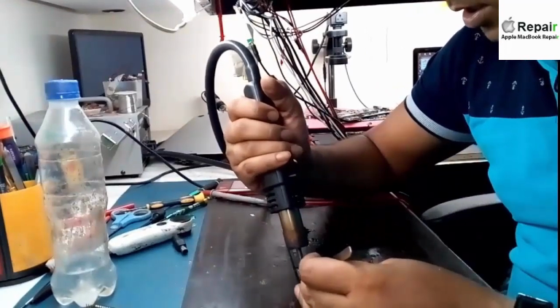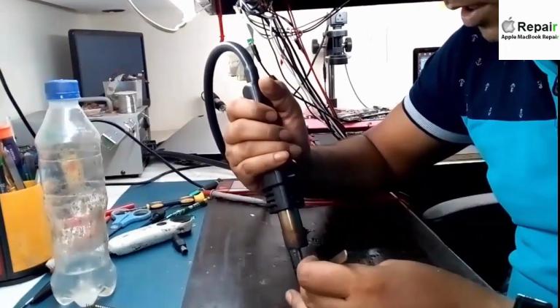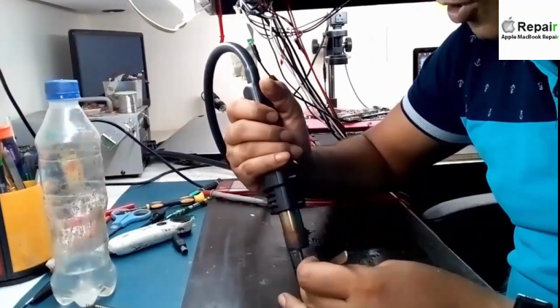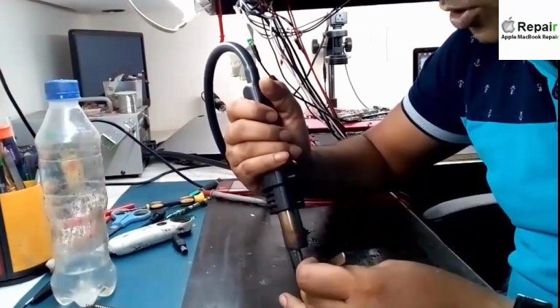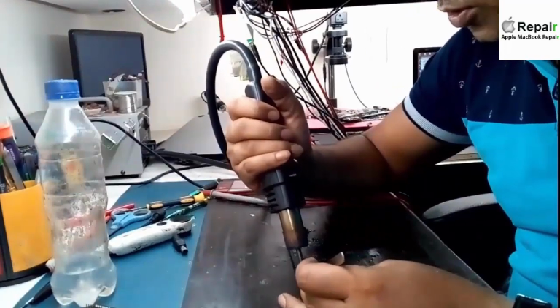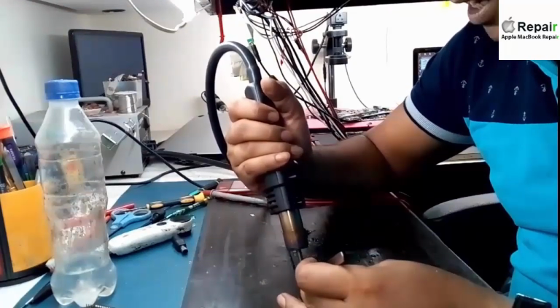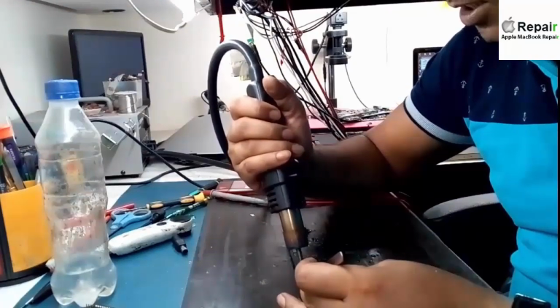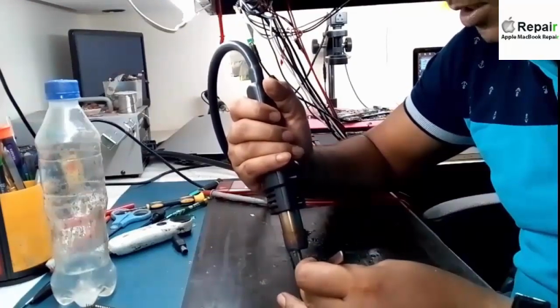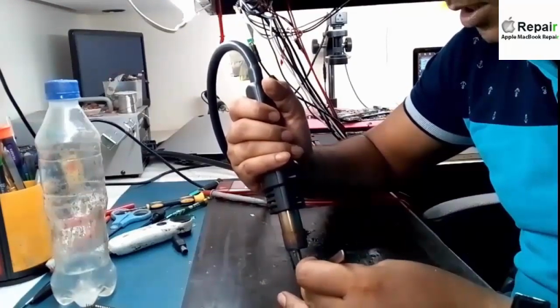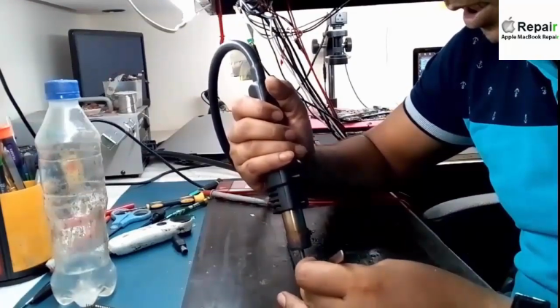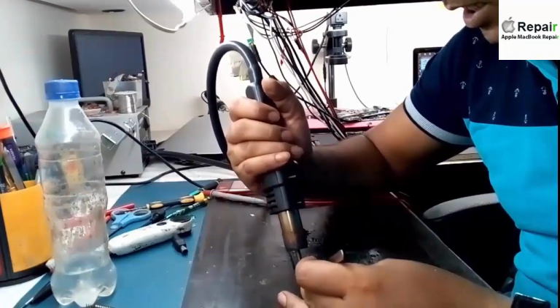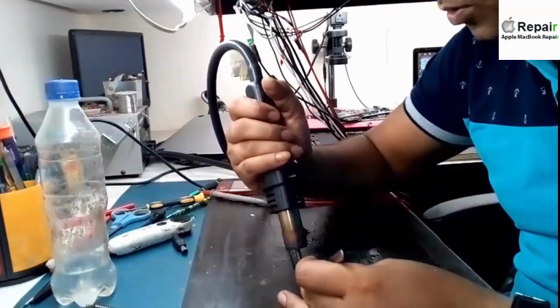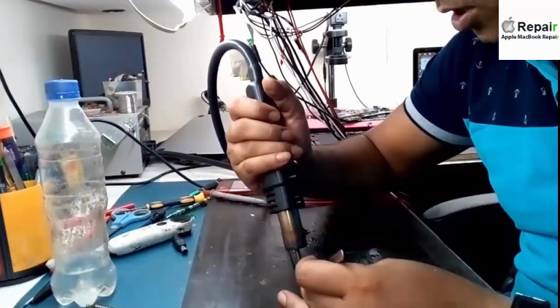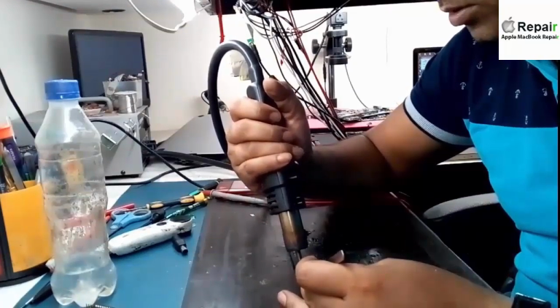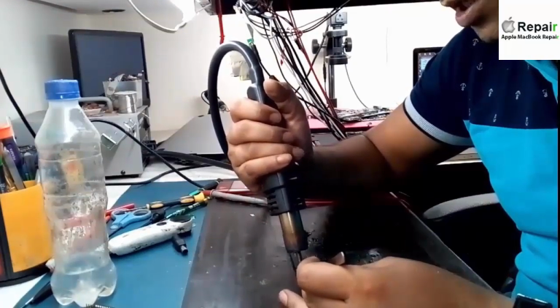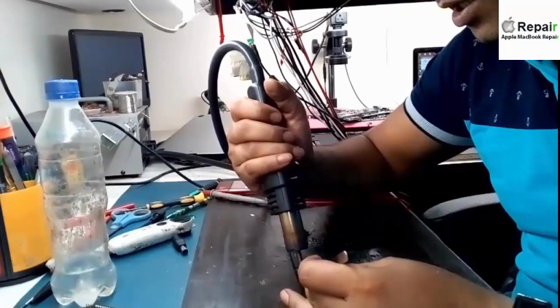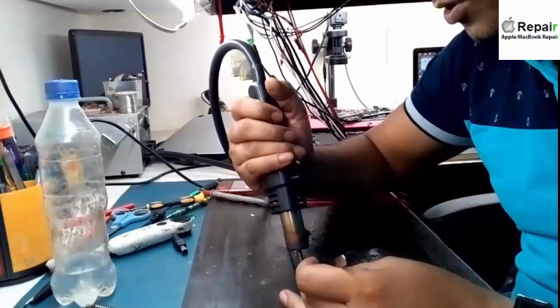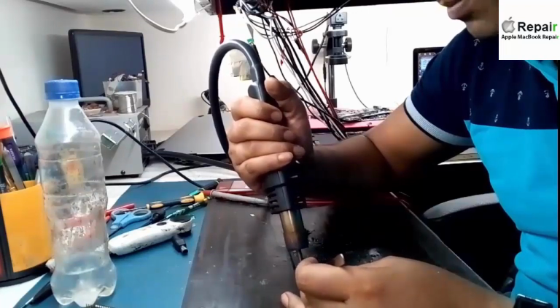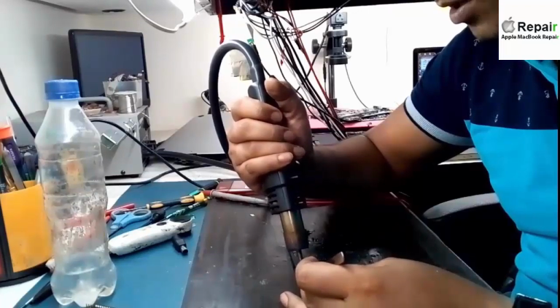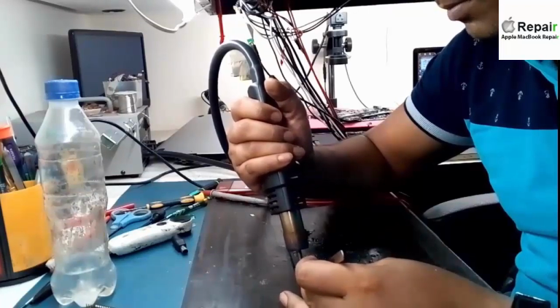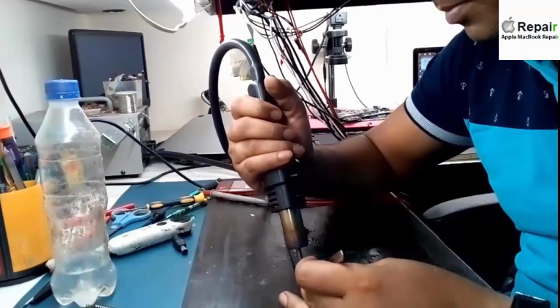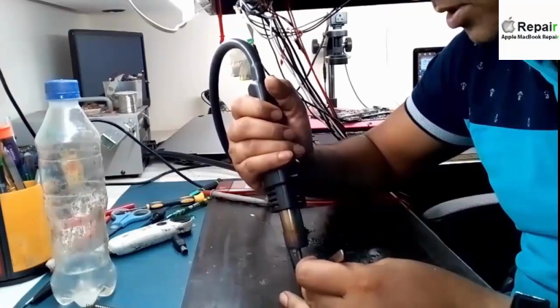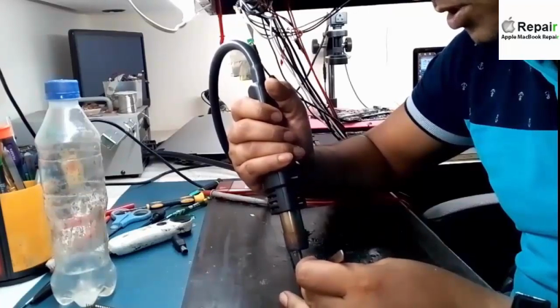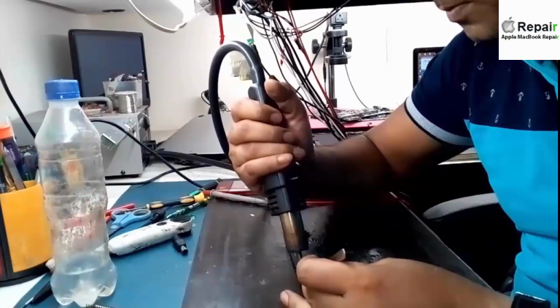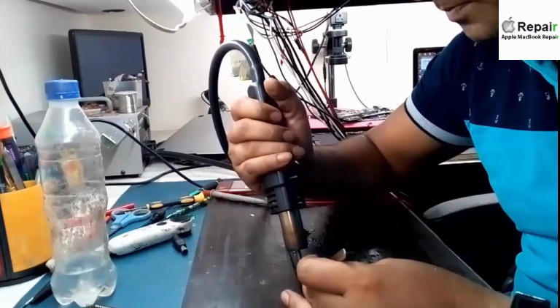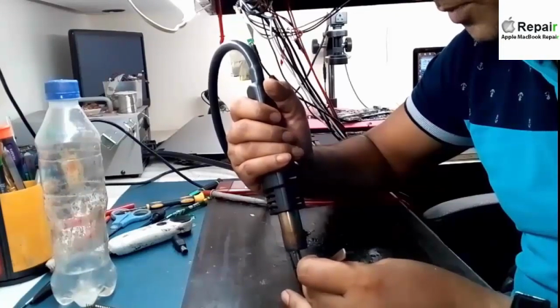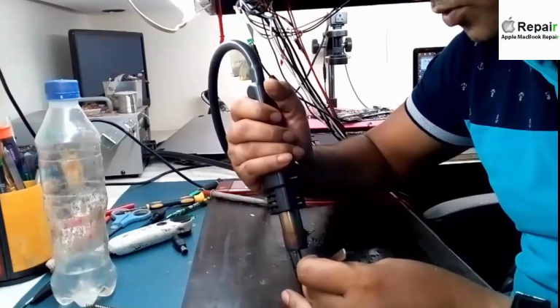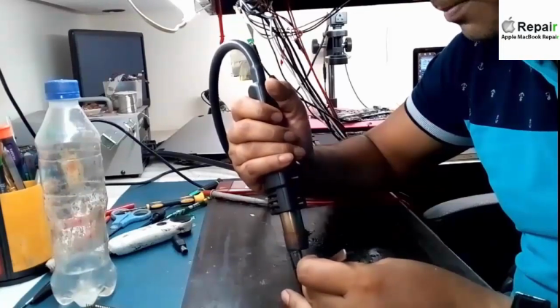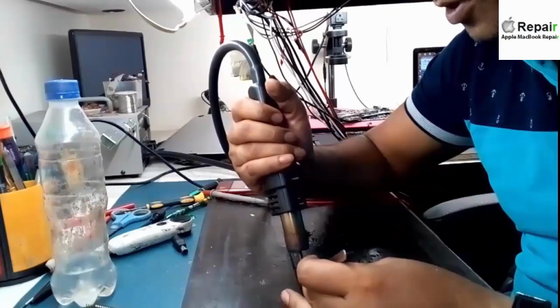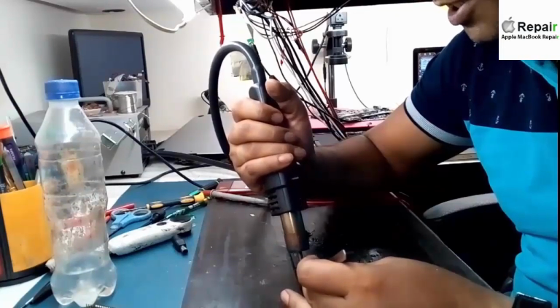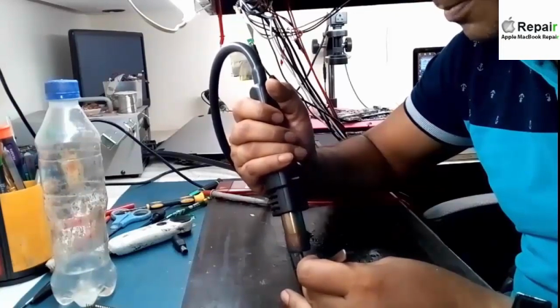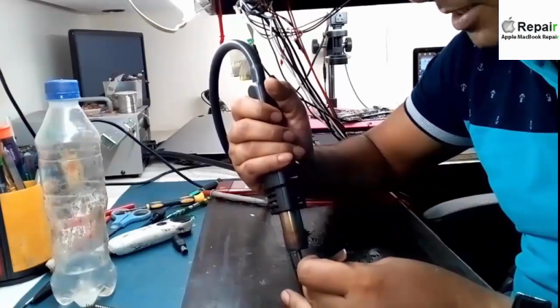If you don't use paste it could cause bubbling on the motherboard, so use good quality paste.